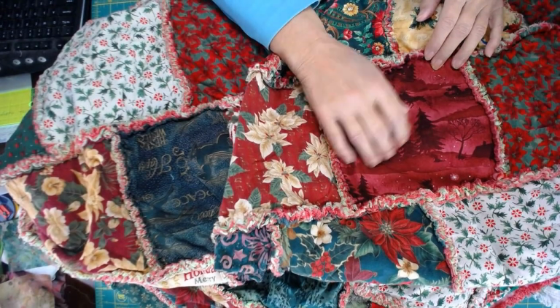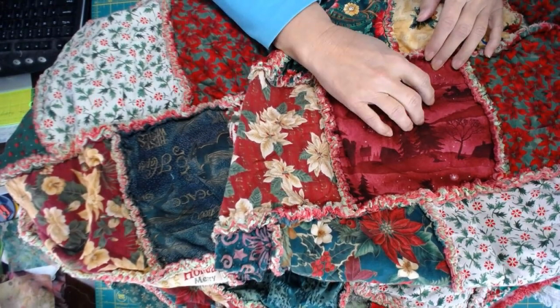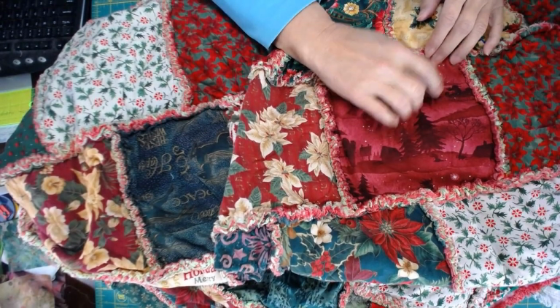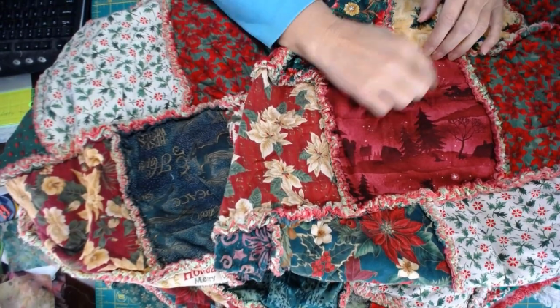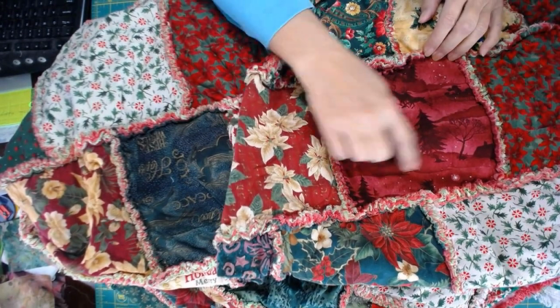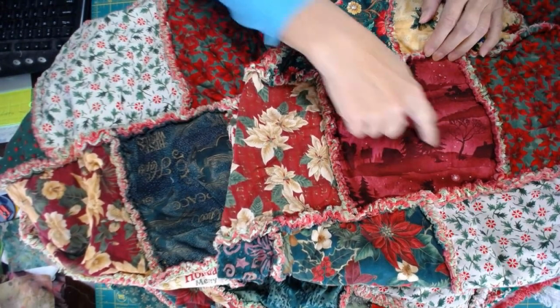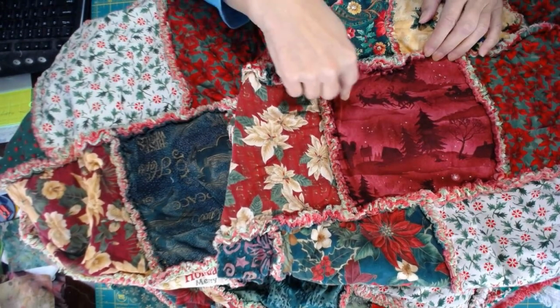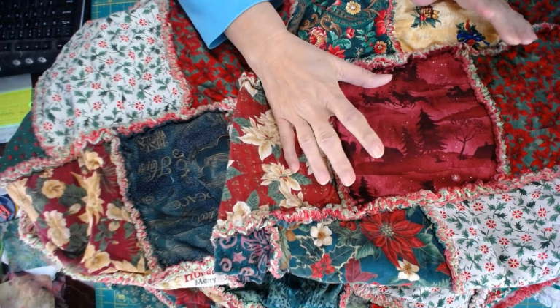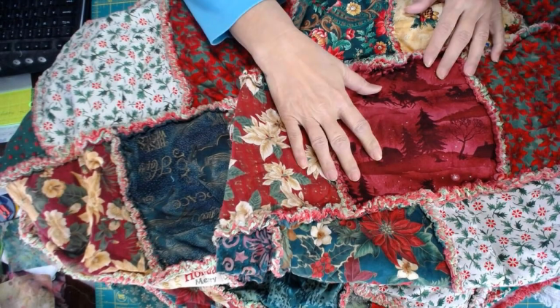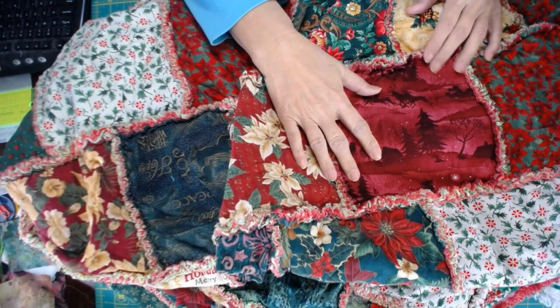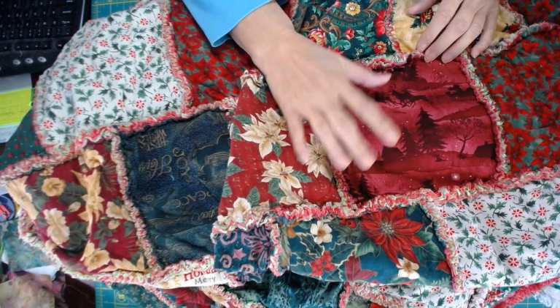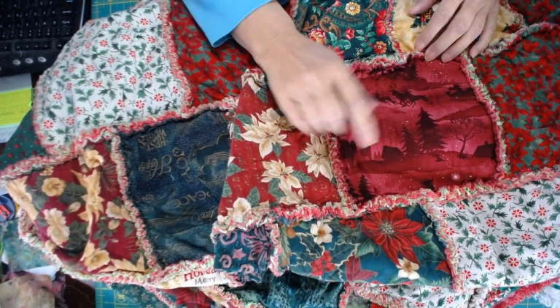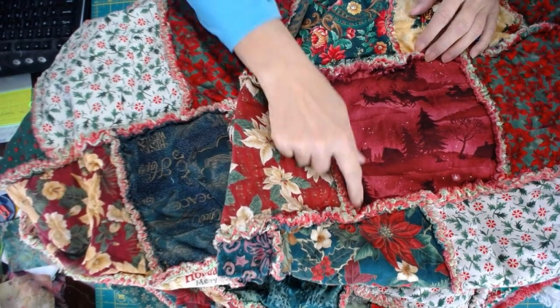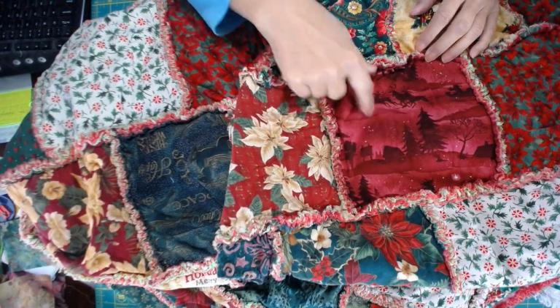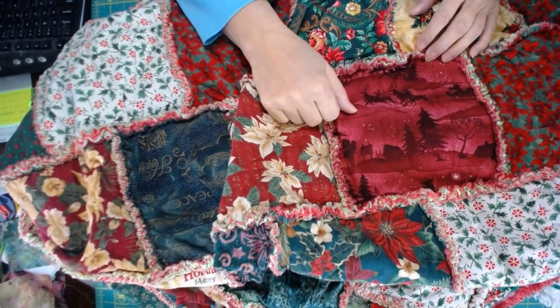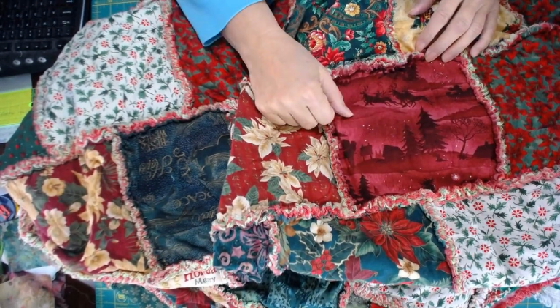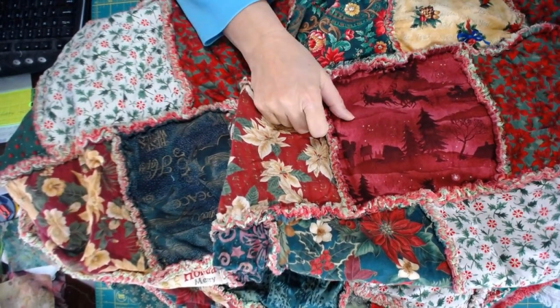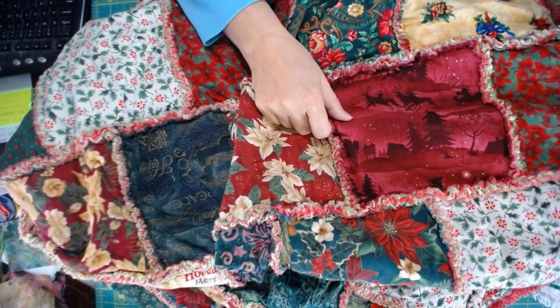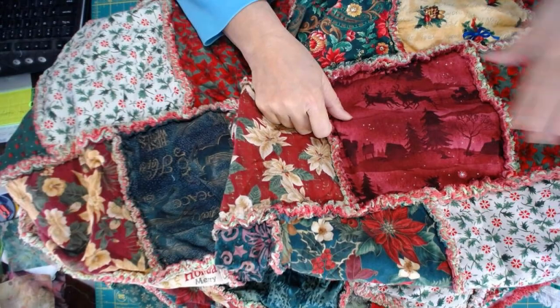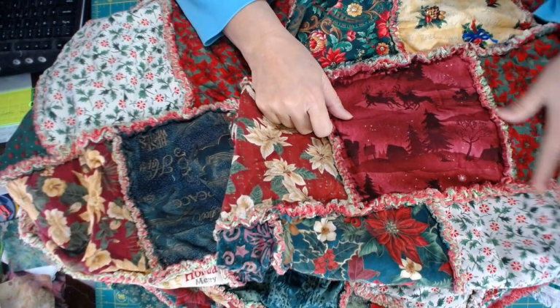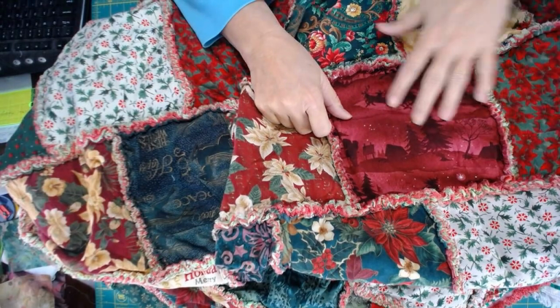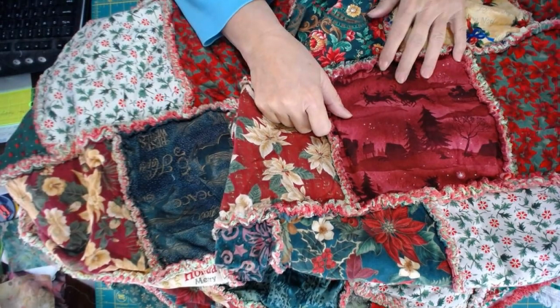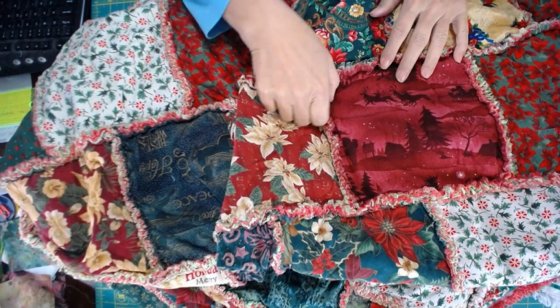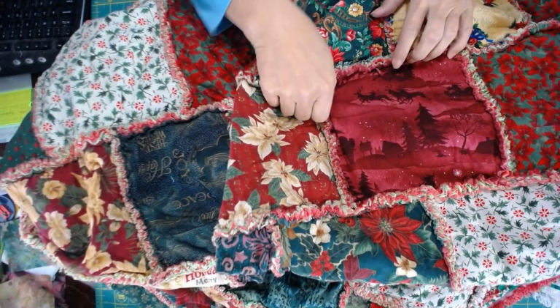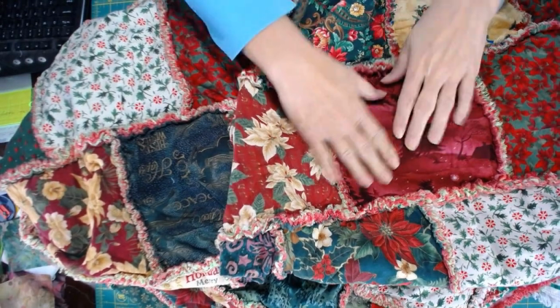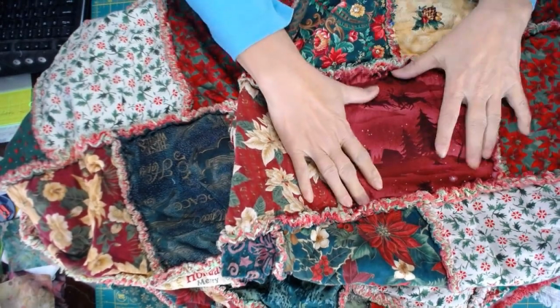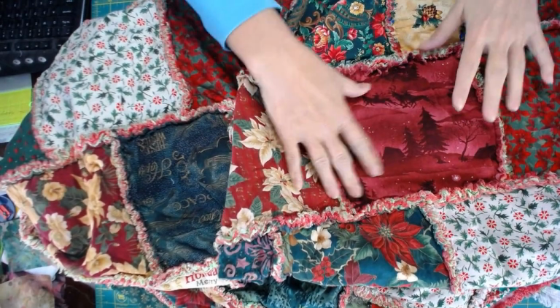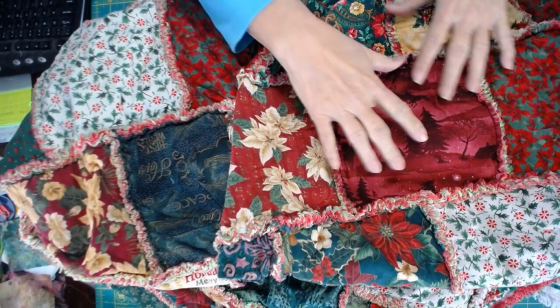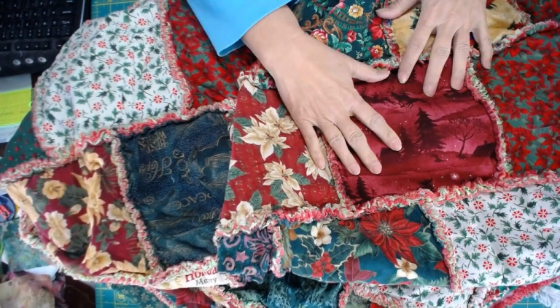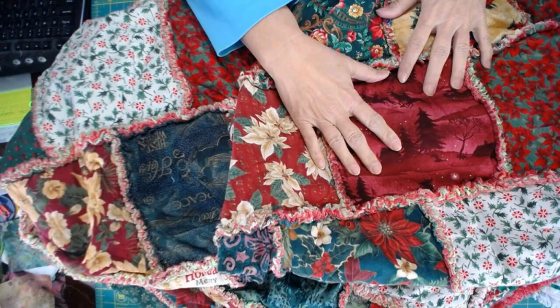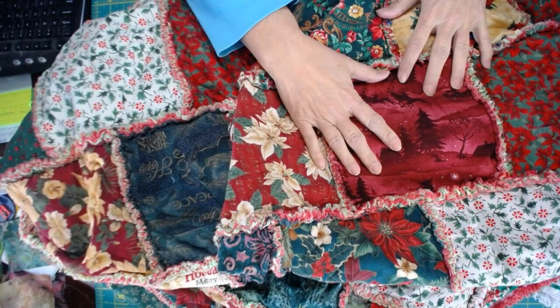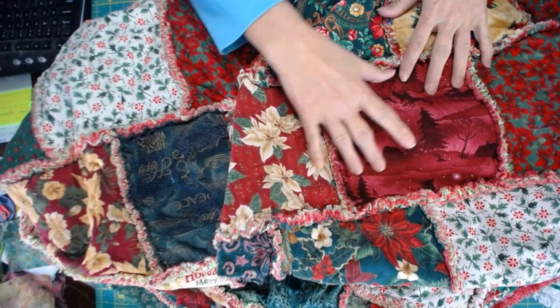I would say probably six inches and above. A five-inch you can get away with, but you might be happier if you put the X across just to hold everything in place.